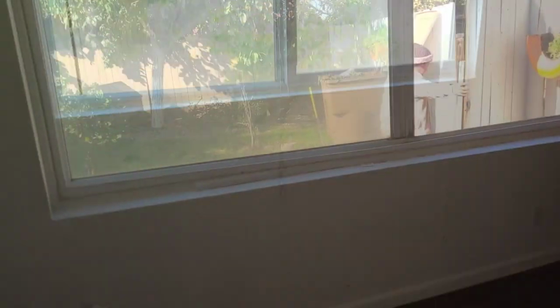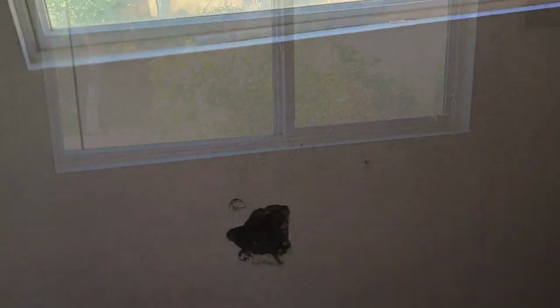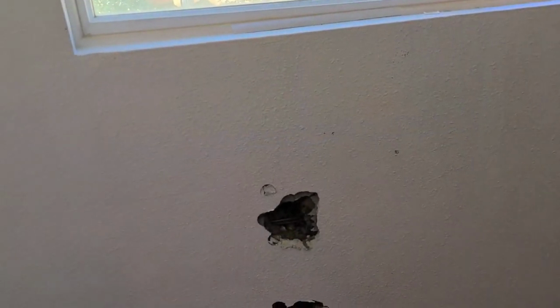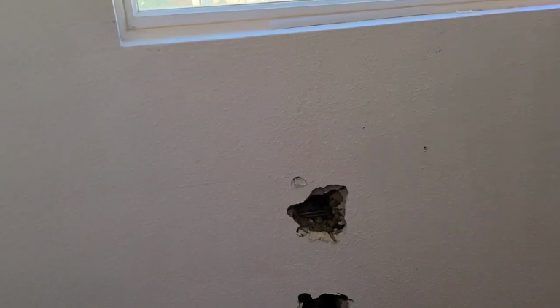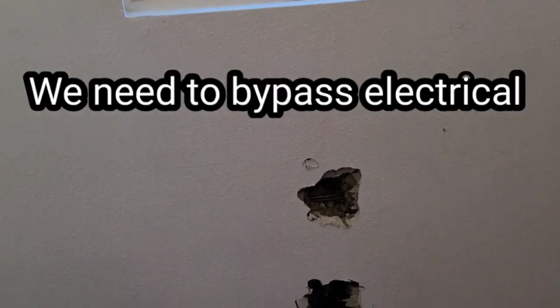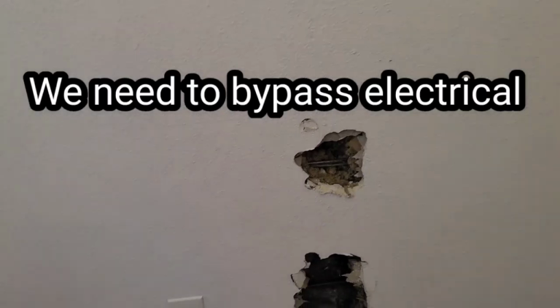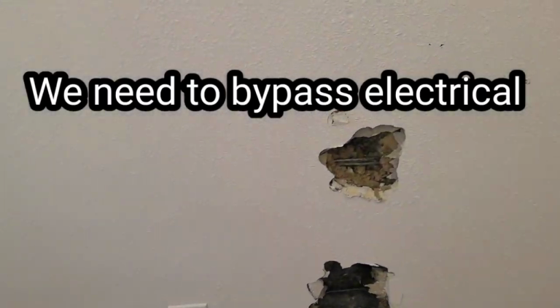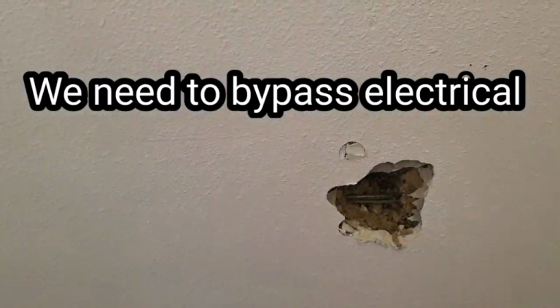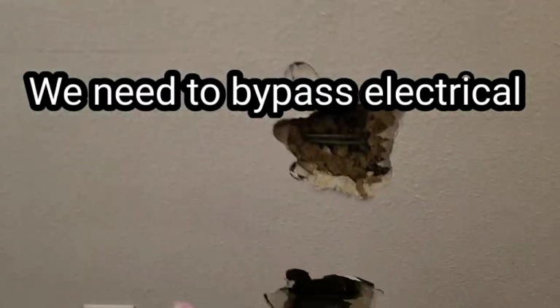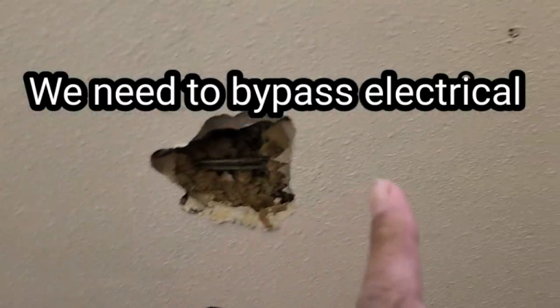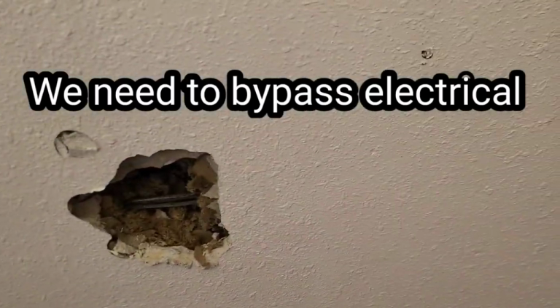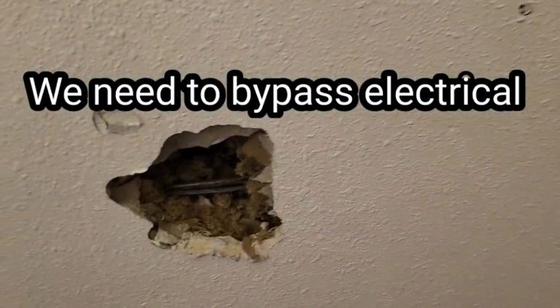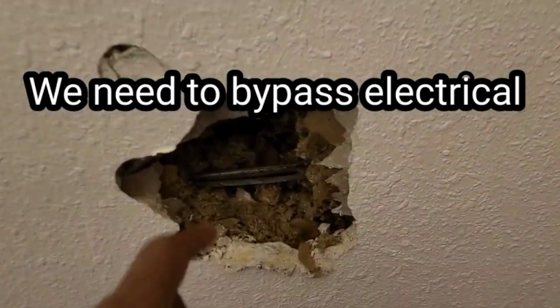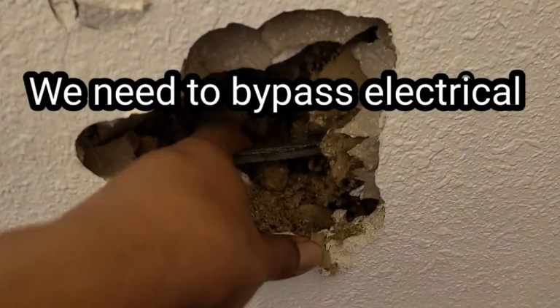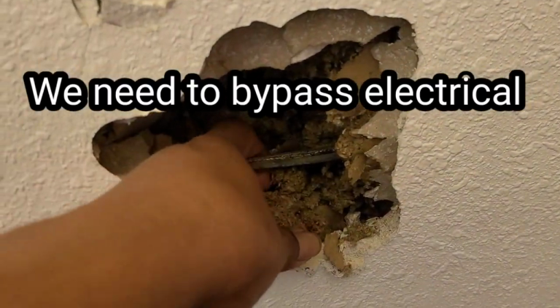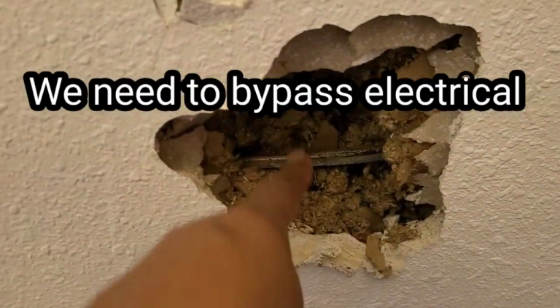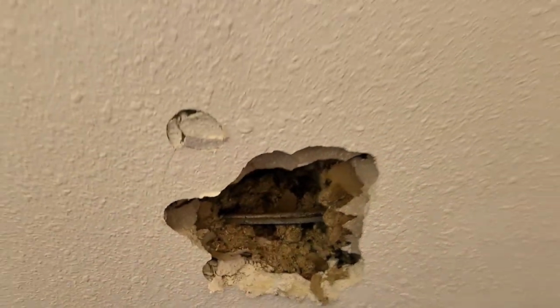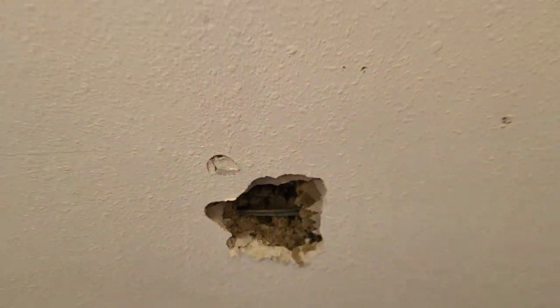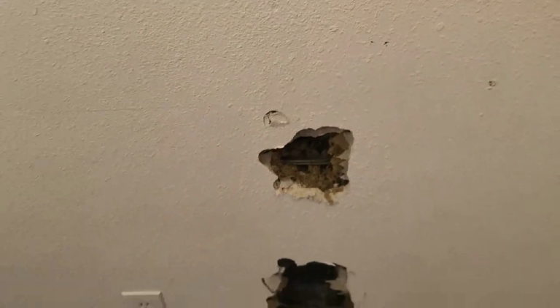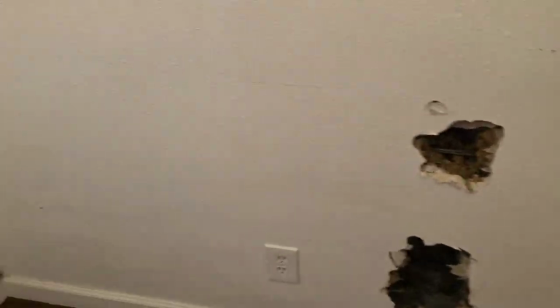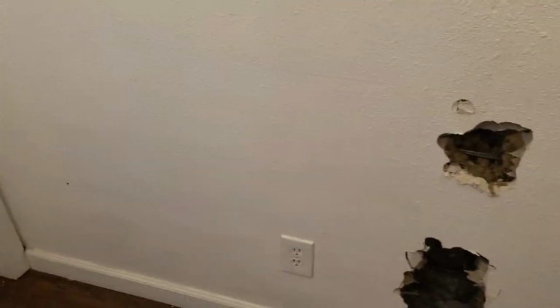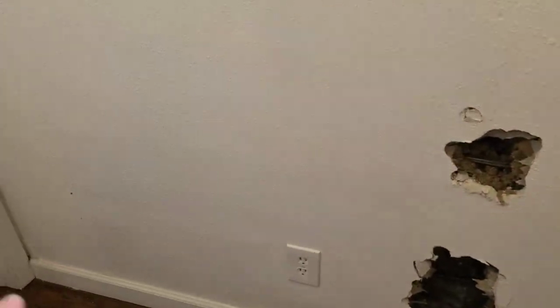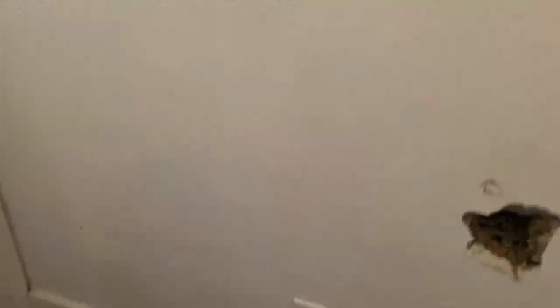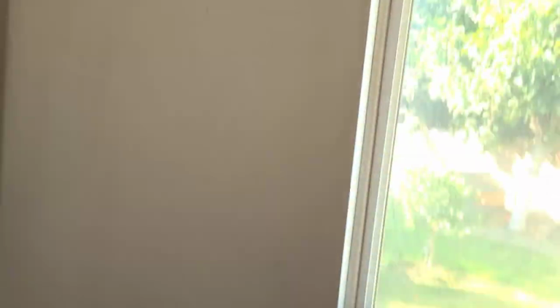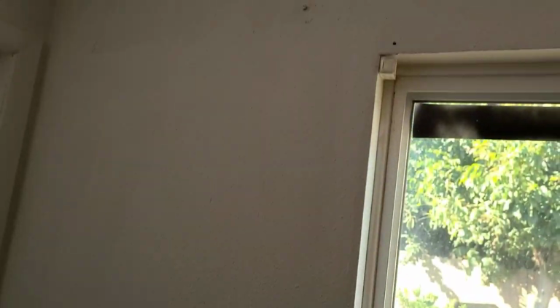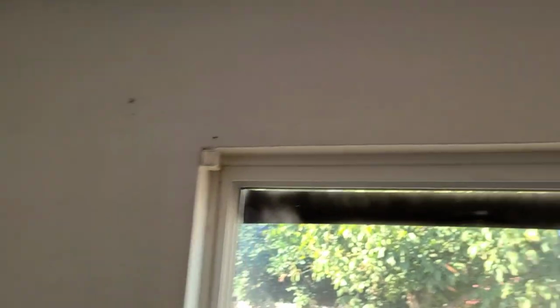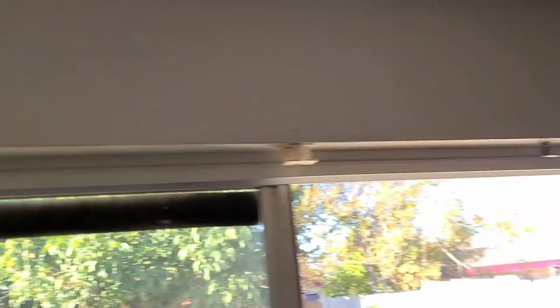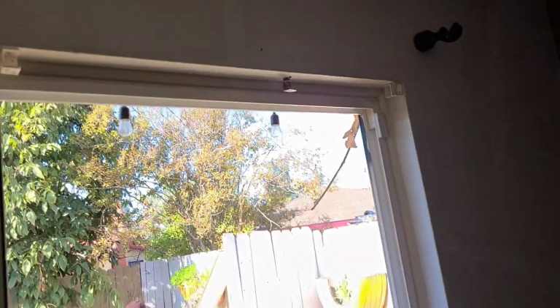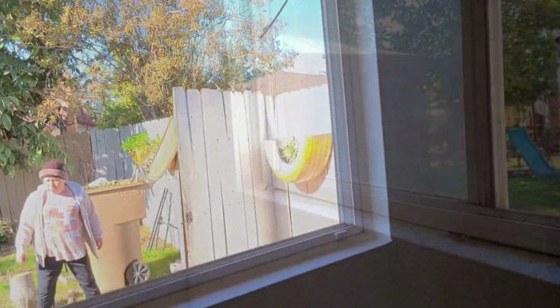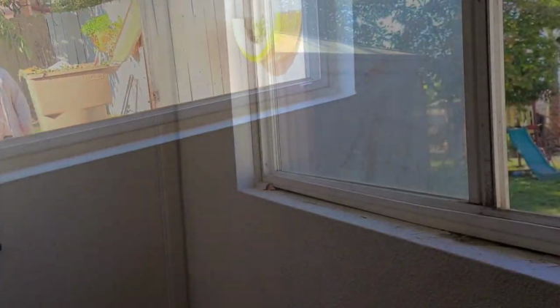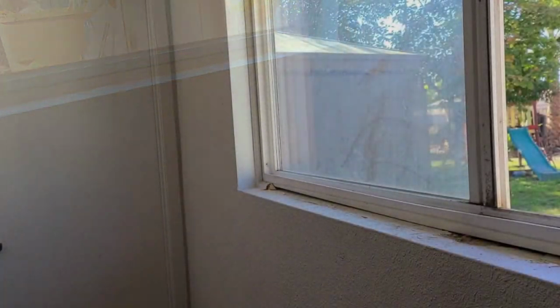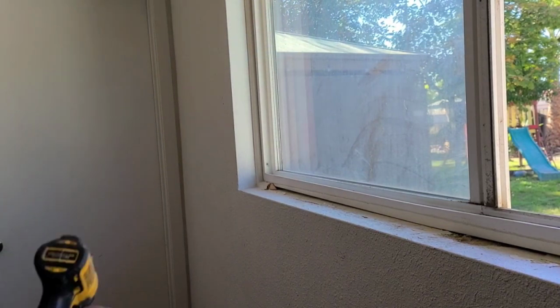We have electrical wire running across here — there it is. So we're gonna have to bypass it. We're just gonna put a junction box here and go around.